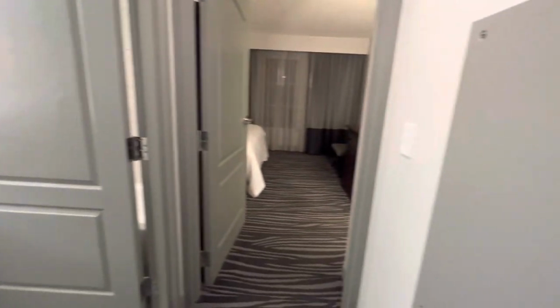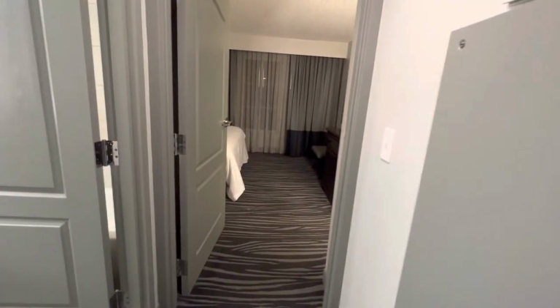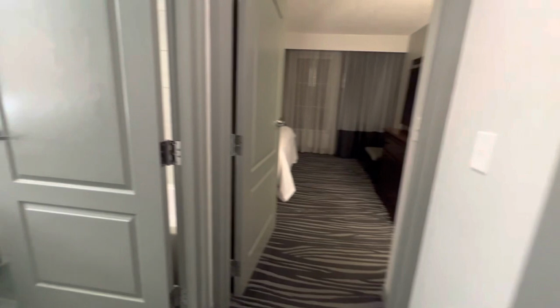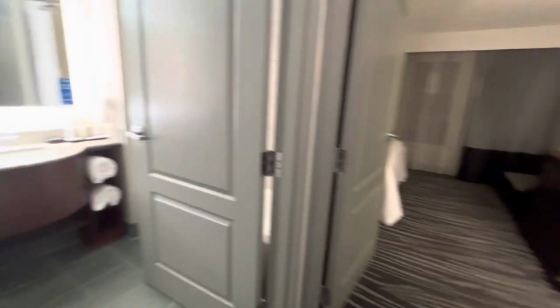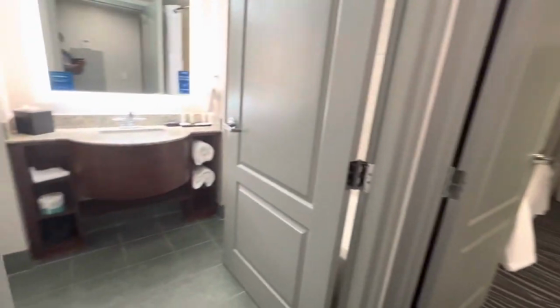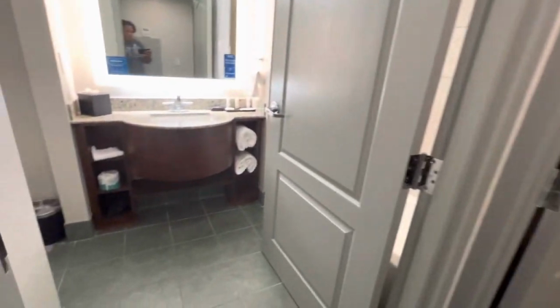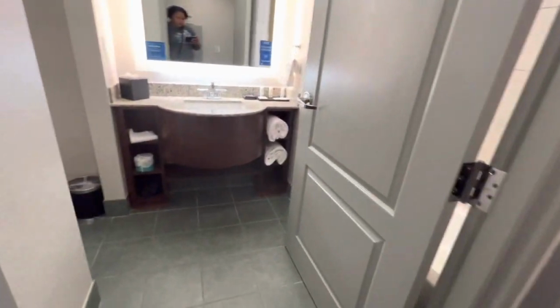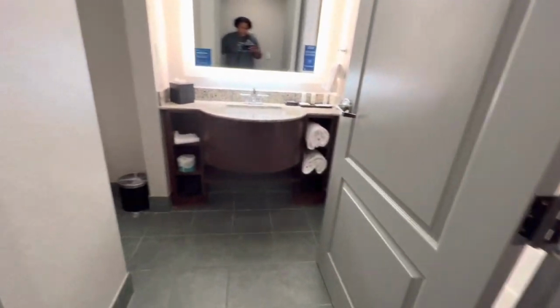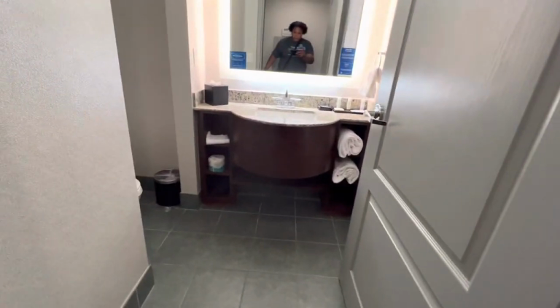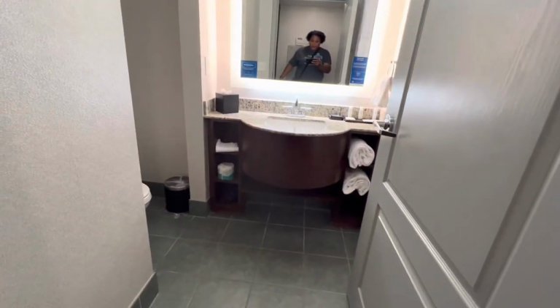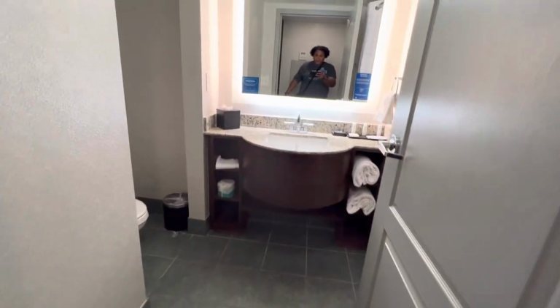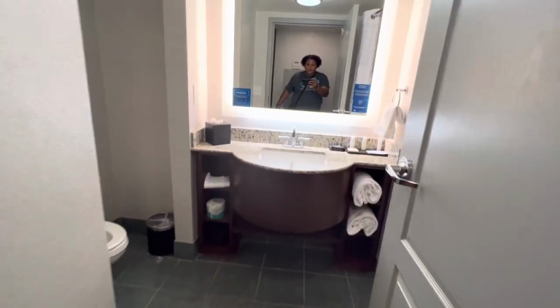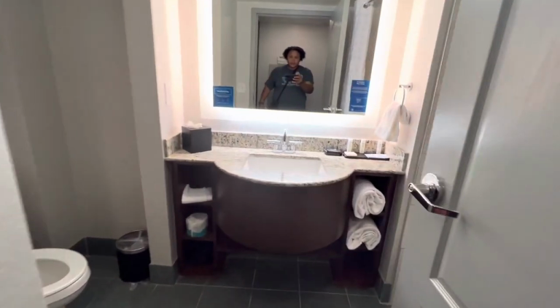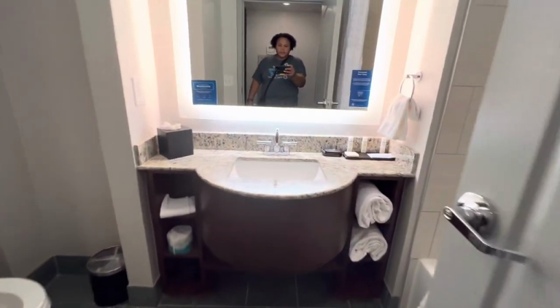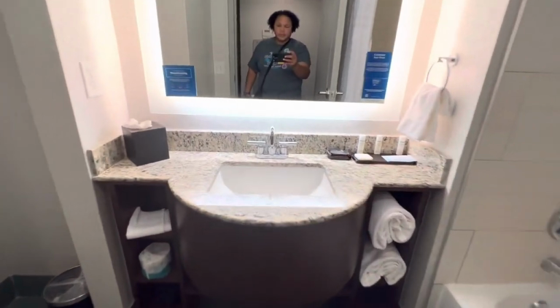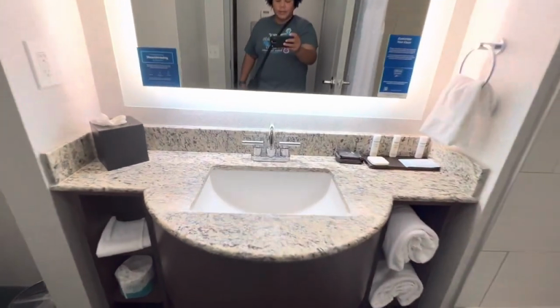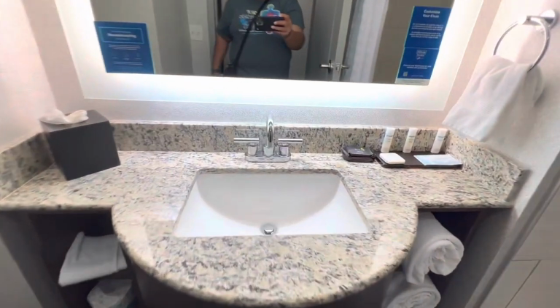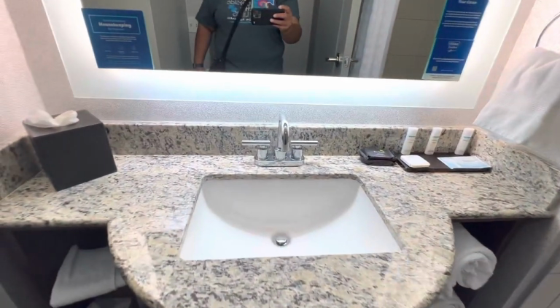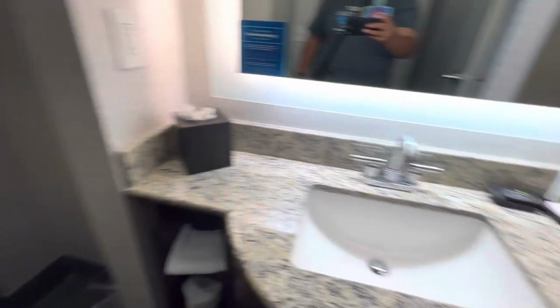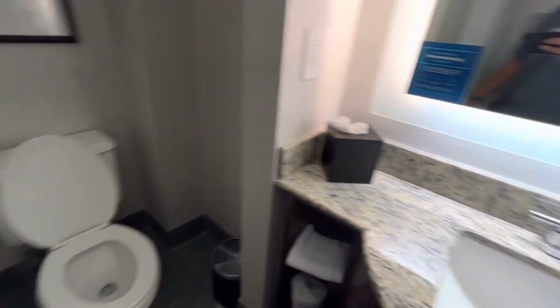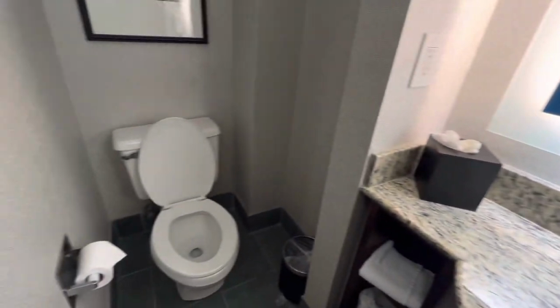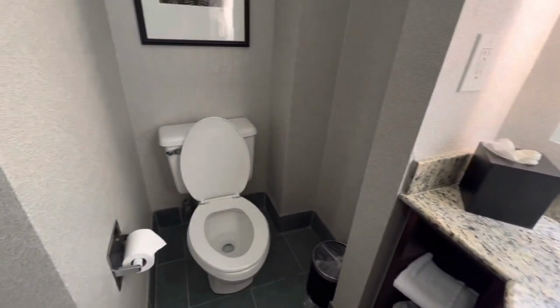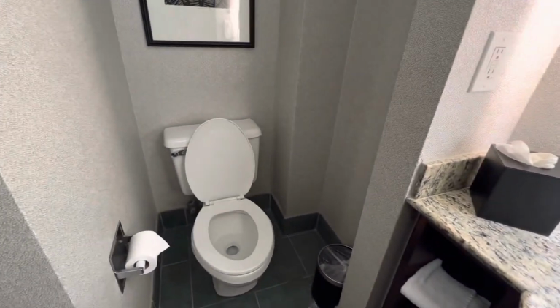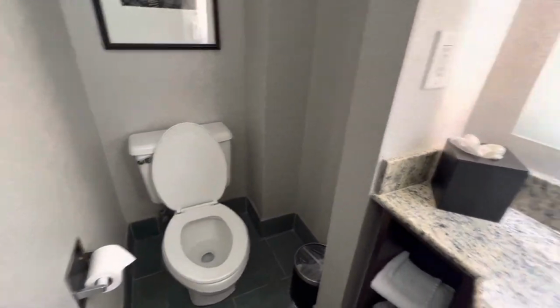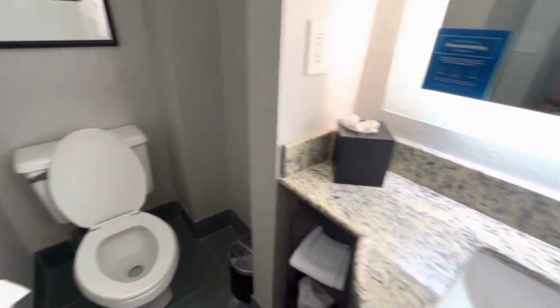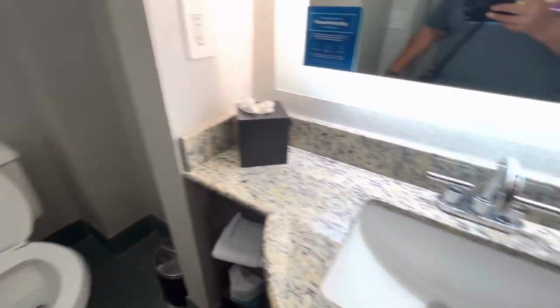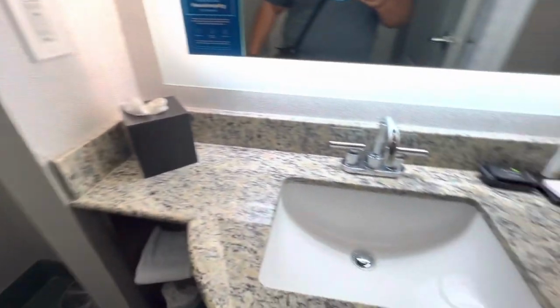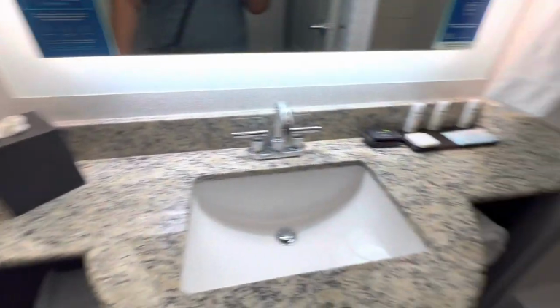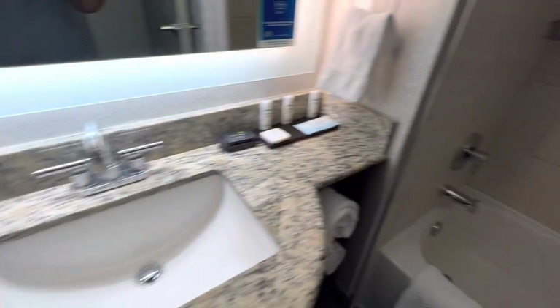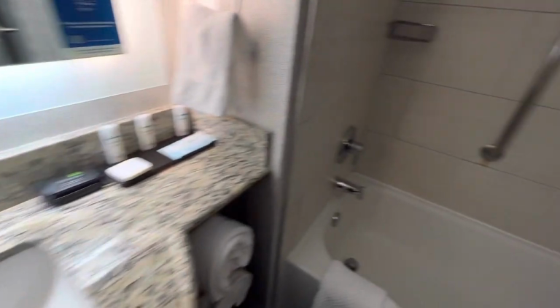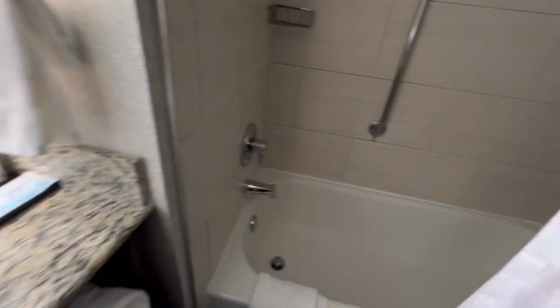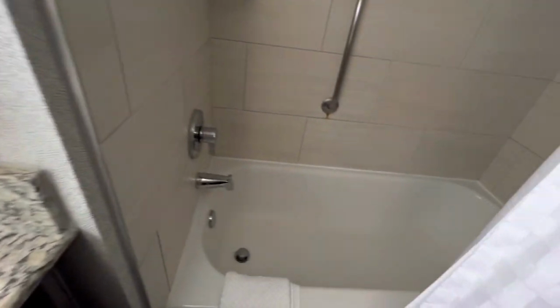Here's the restroom. Nice size restroom. You have your sink, toilet, and shower.